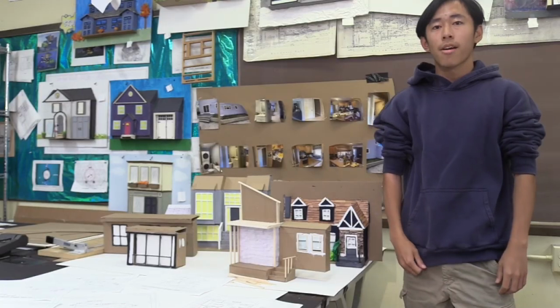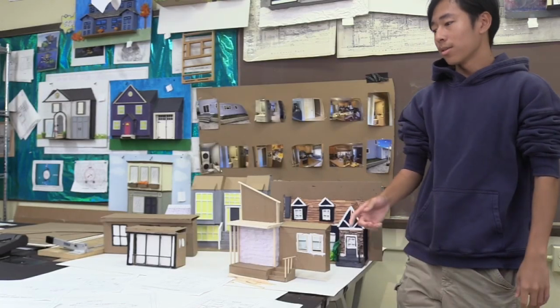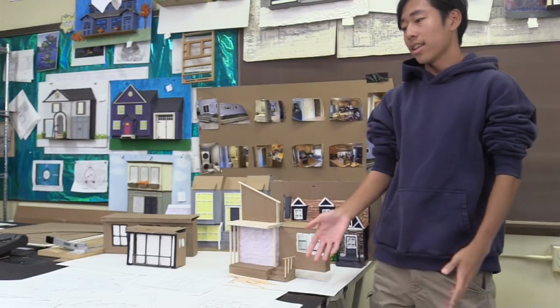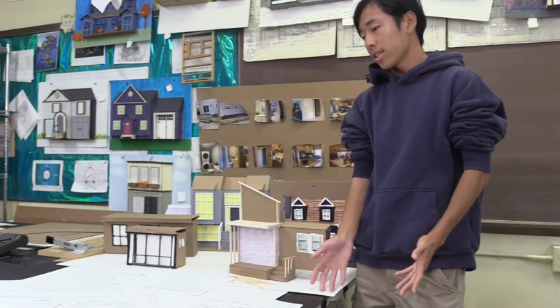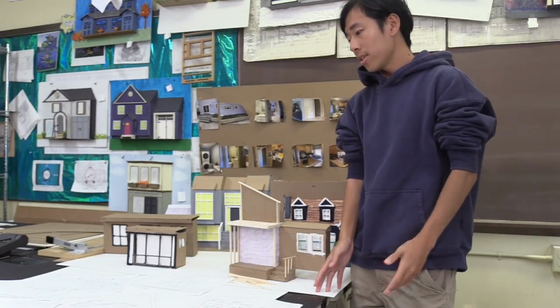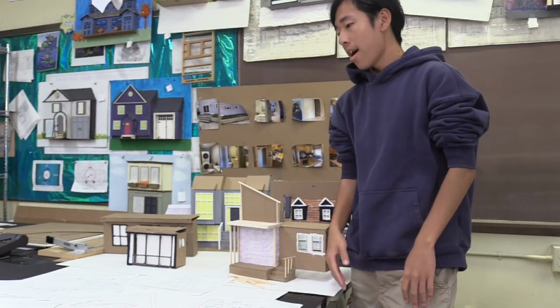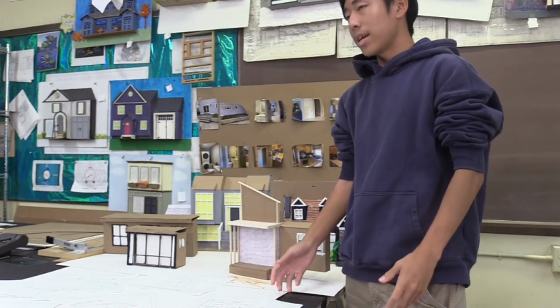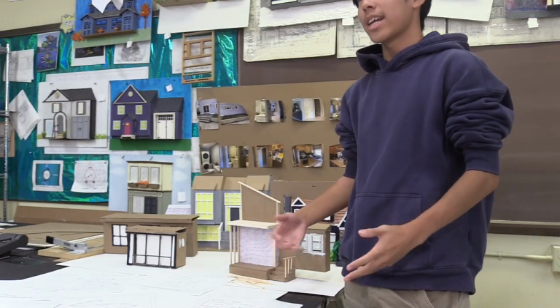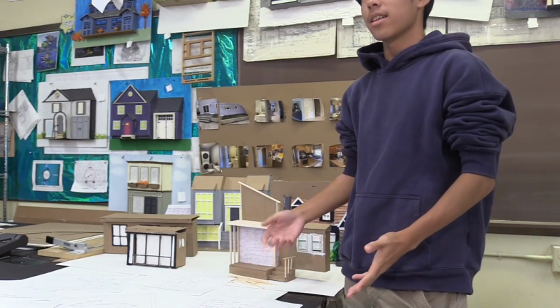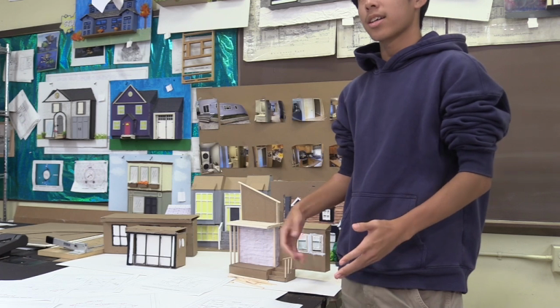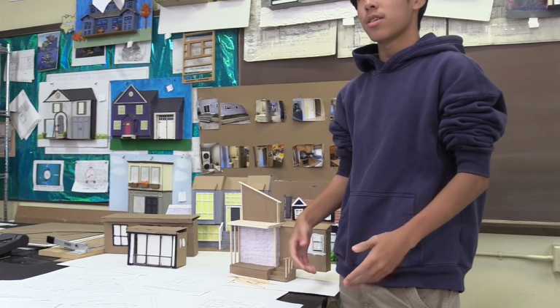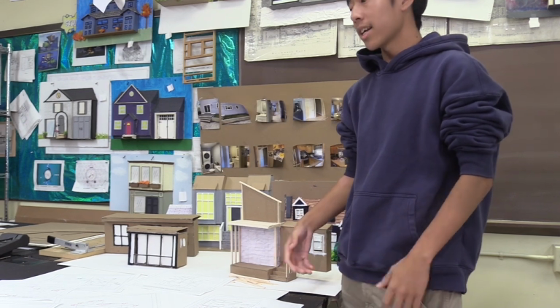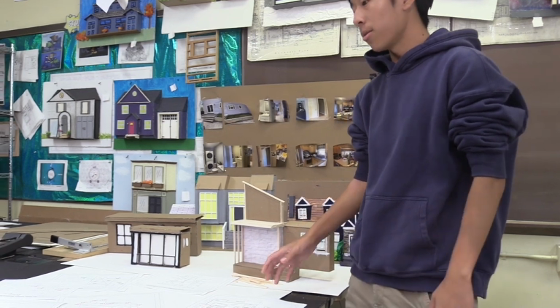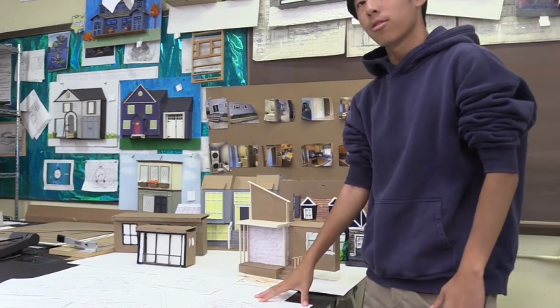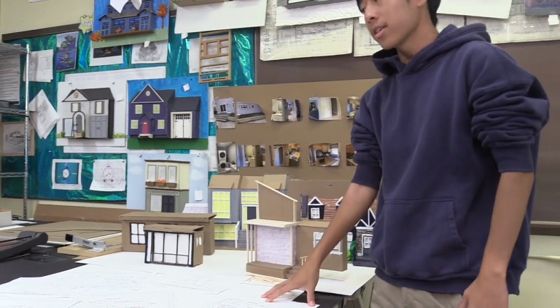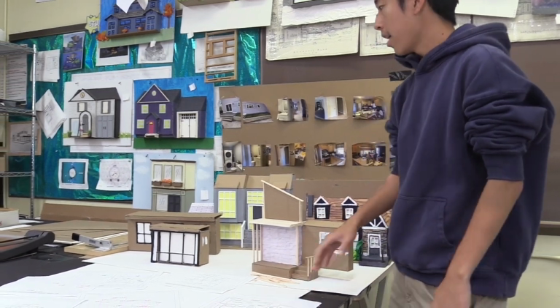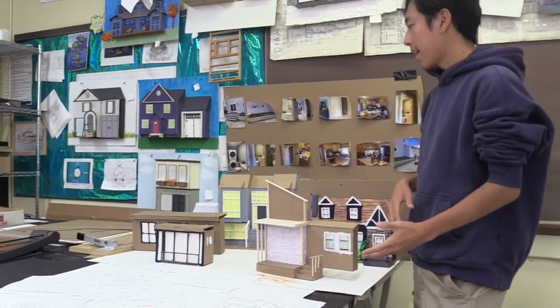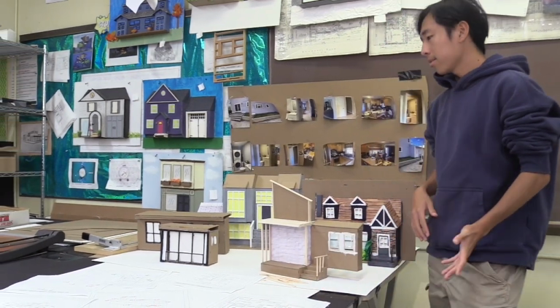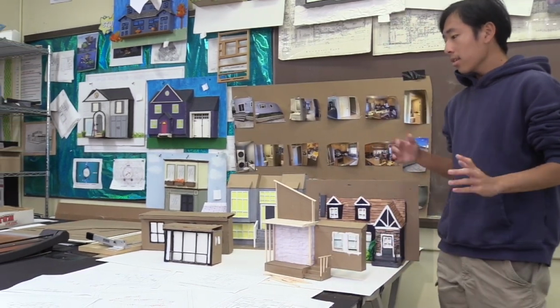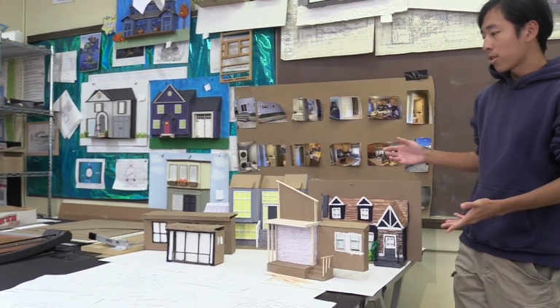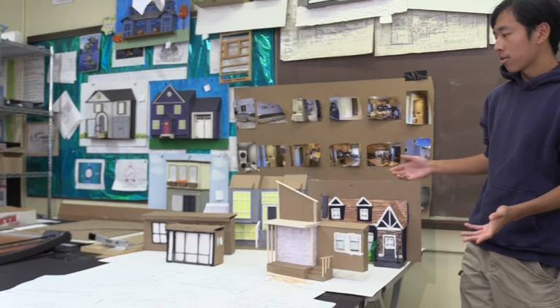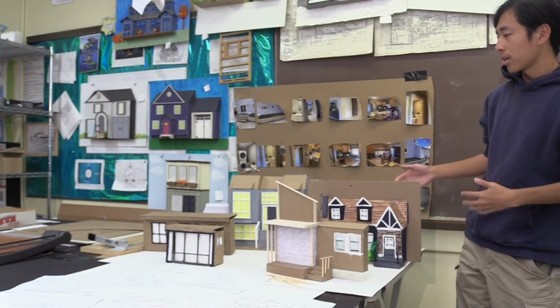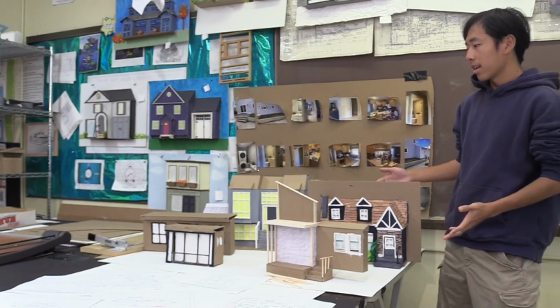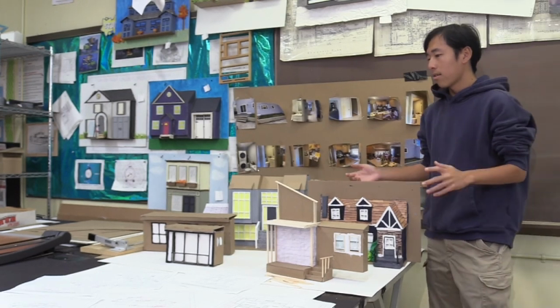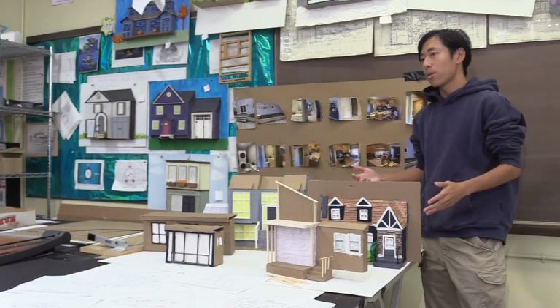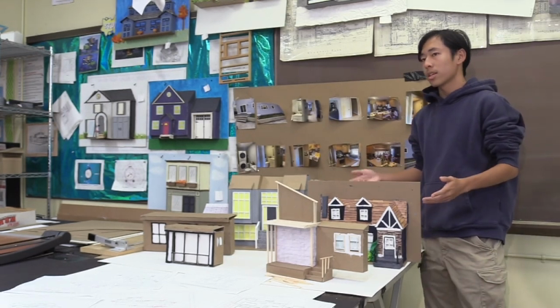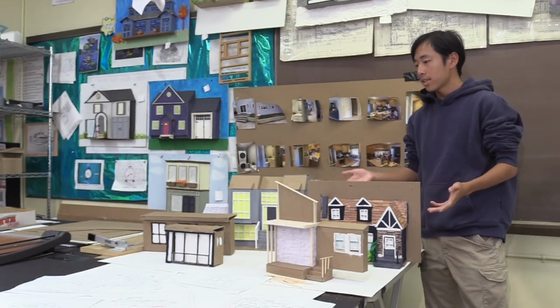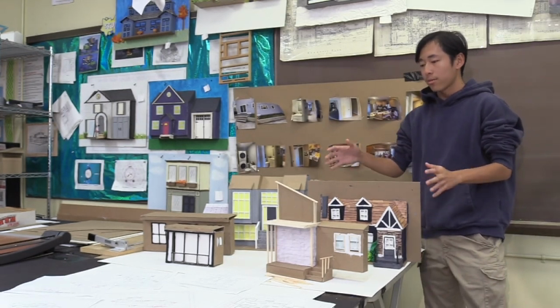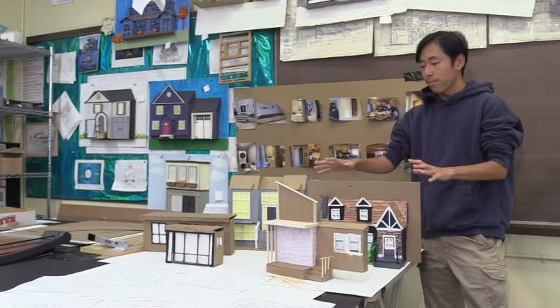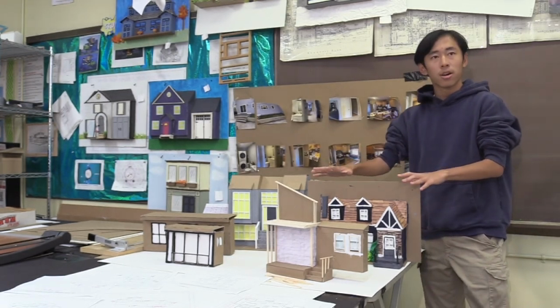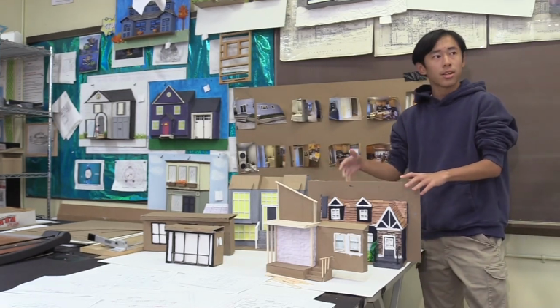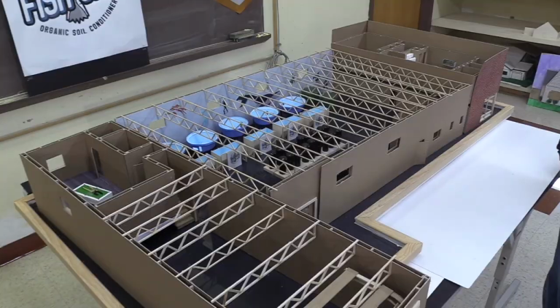This is the level one stuff that we do. It's basically getting into architecture and designing, so we do technical drawings, and then after the technical drawings we get into real-world experience stuff like making models.